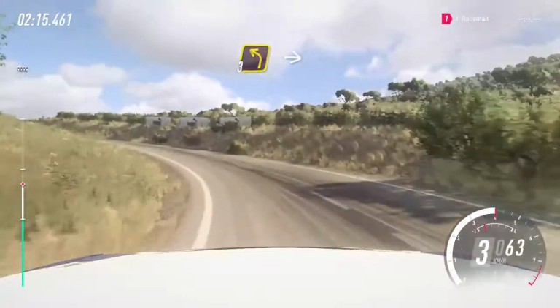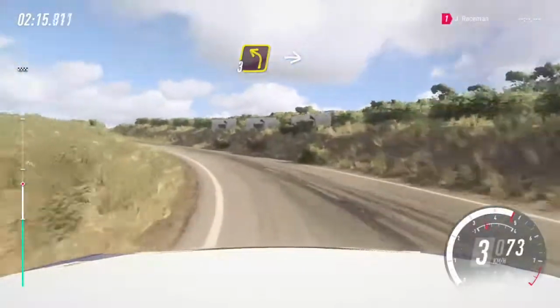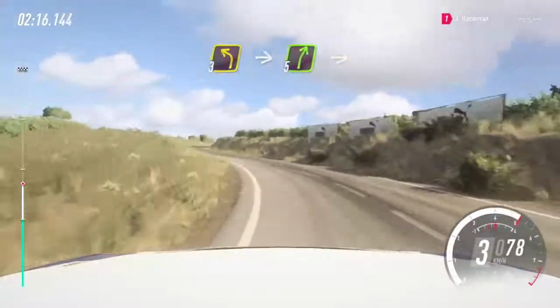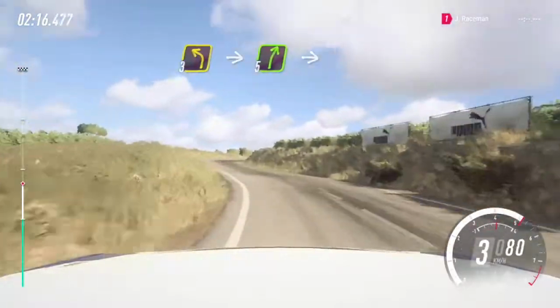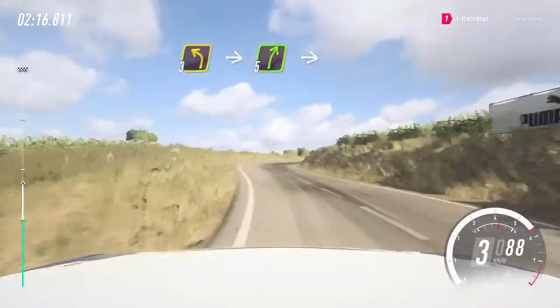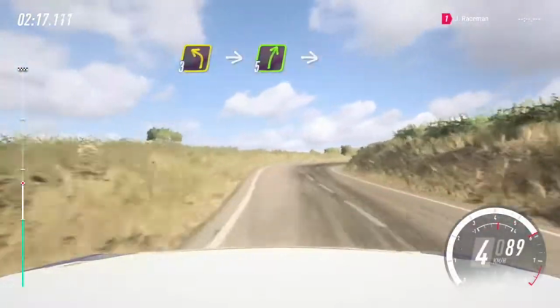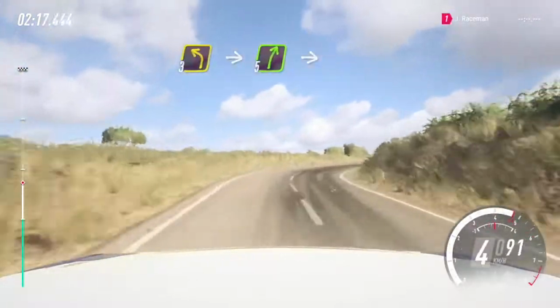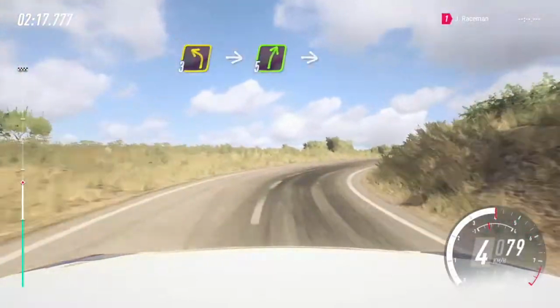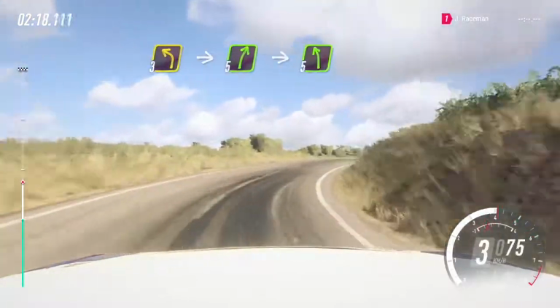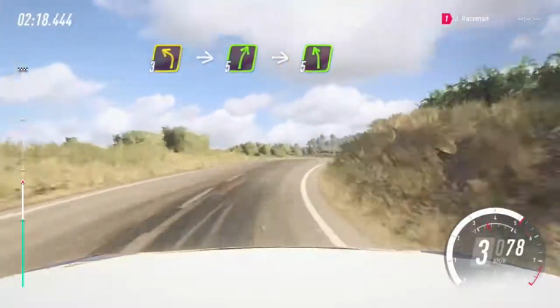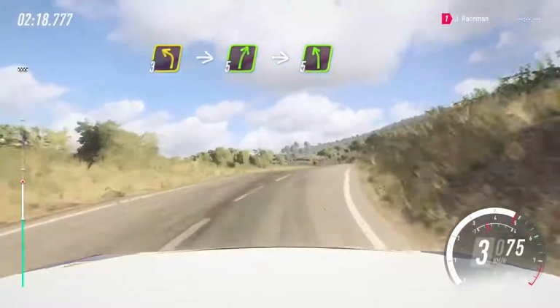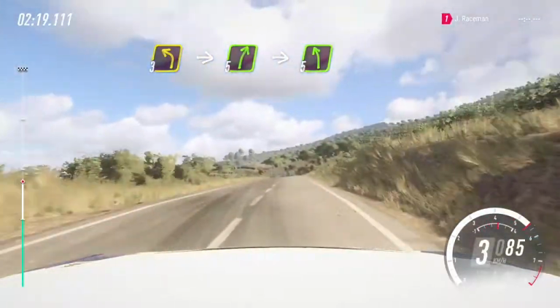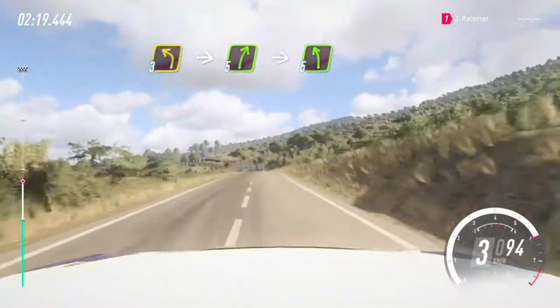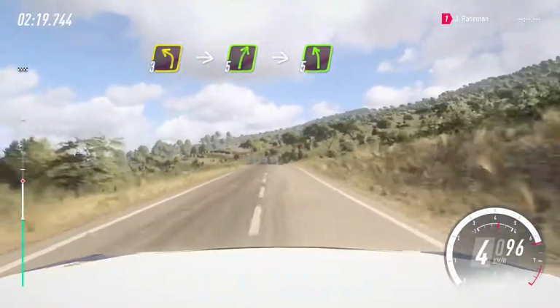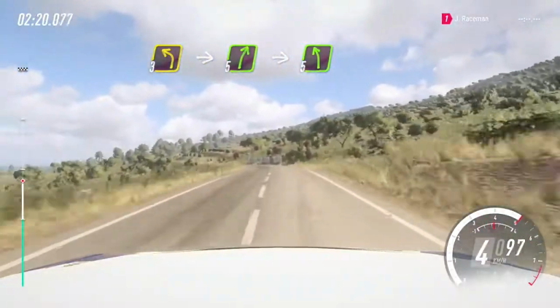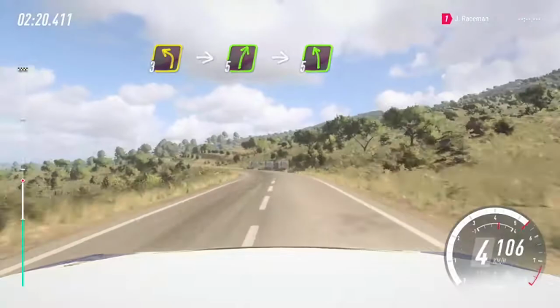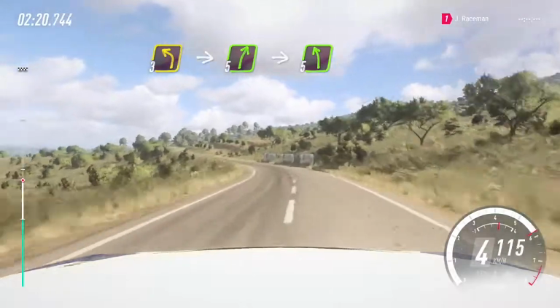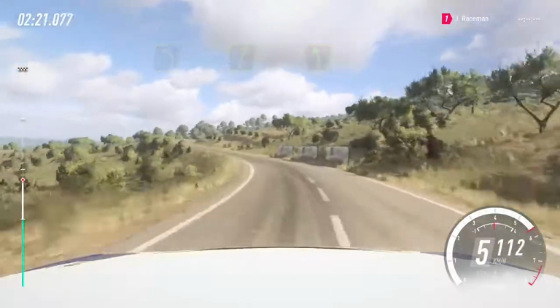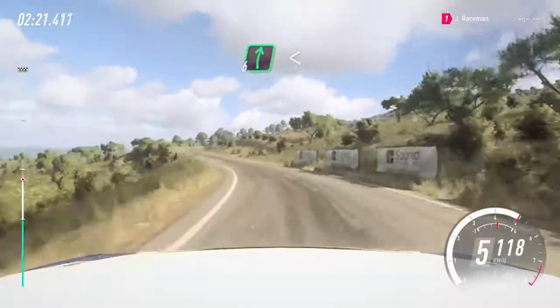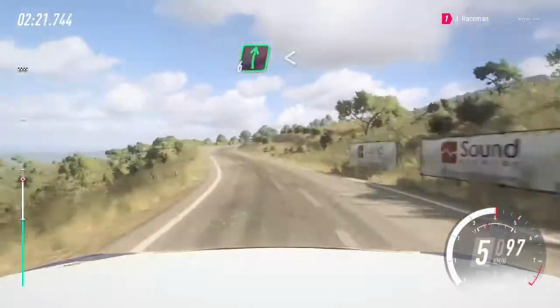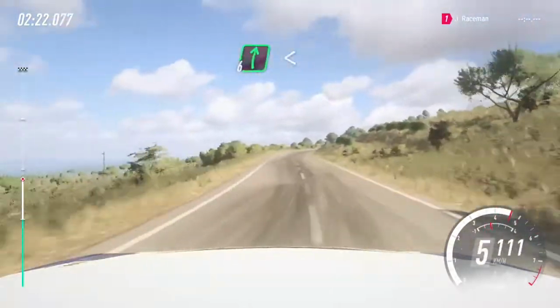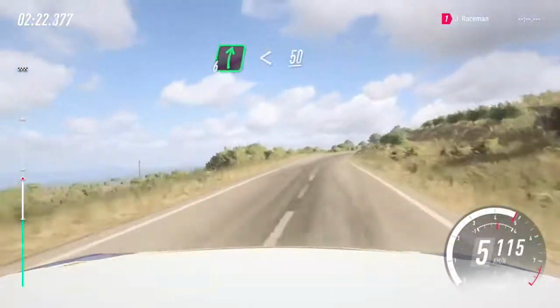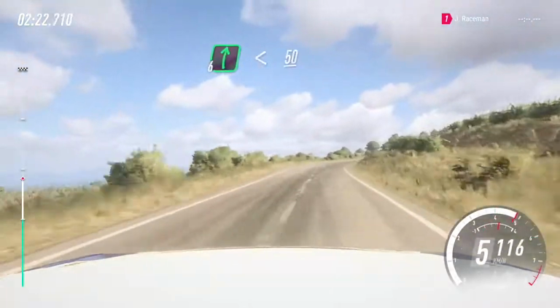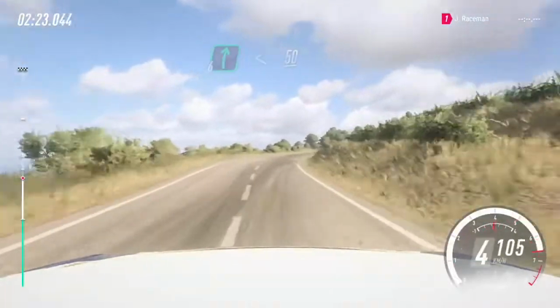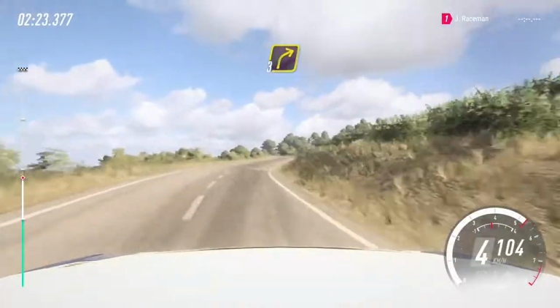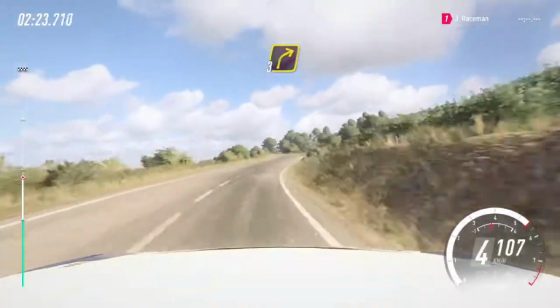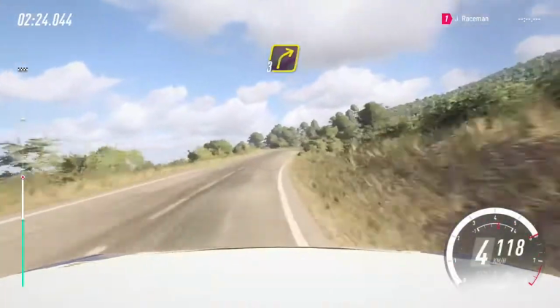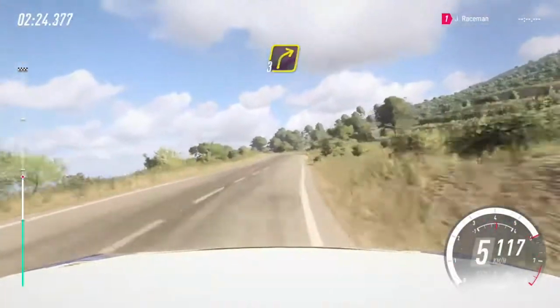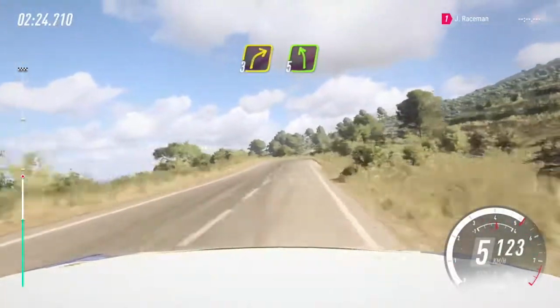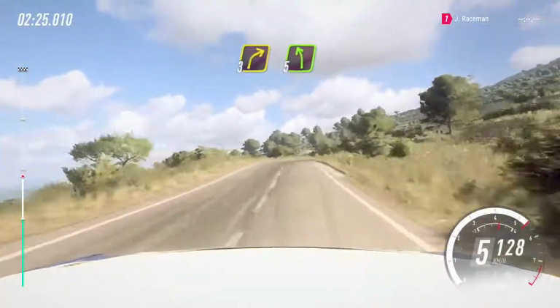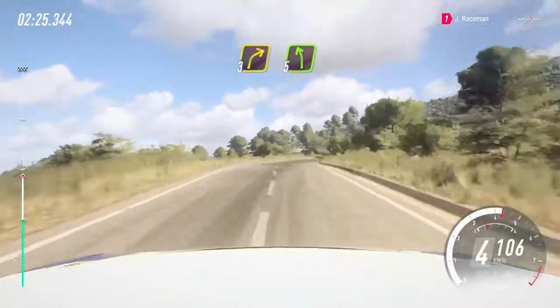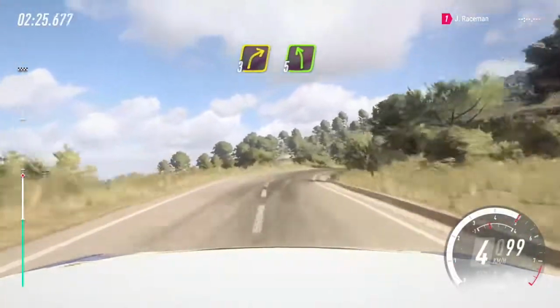Into 5 right to a crest, into cut 5 left. Into 6 right, opens 50, 3 right, cut, 5 left.